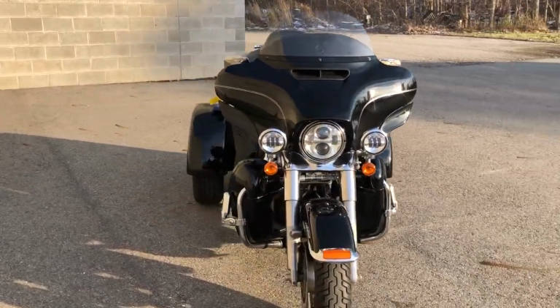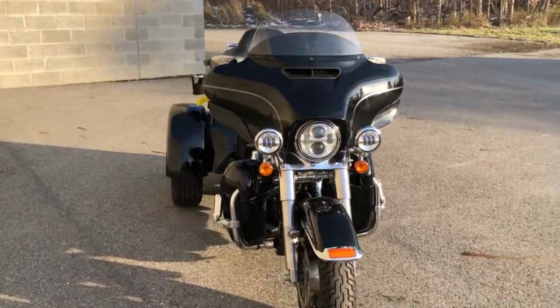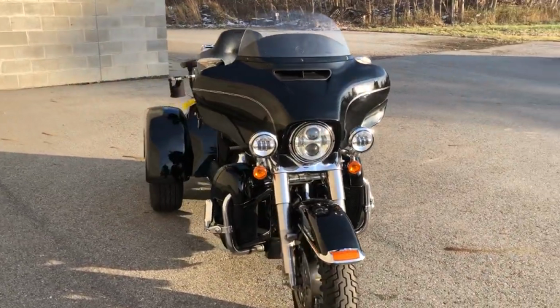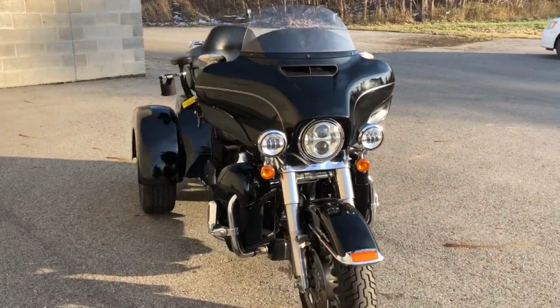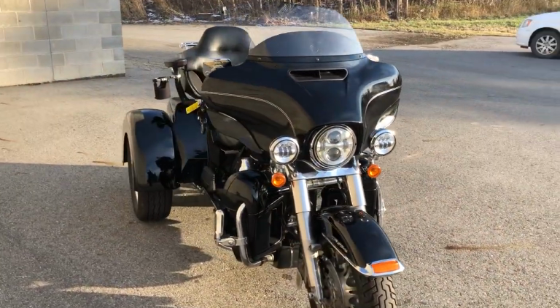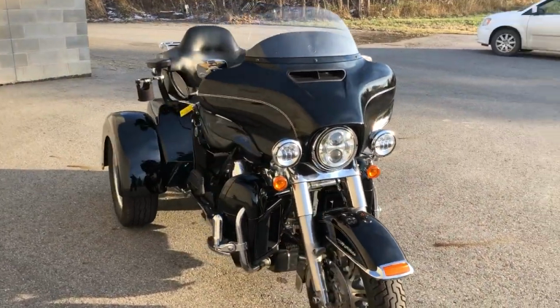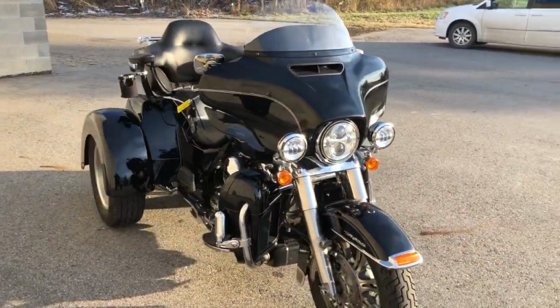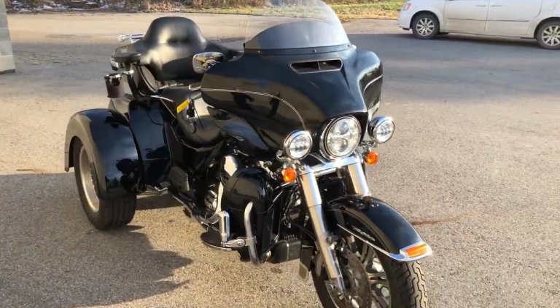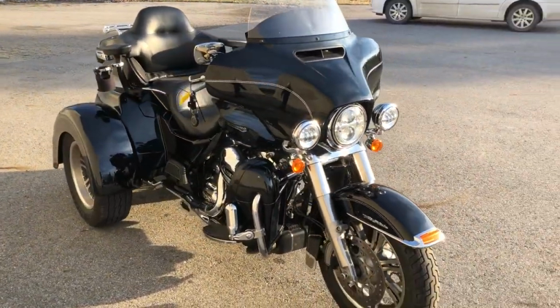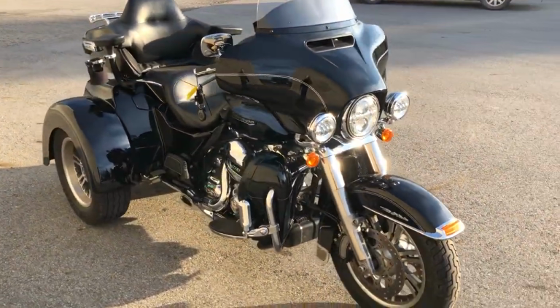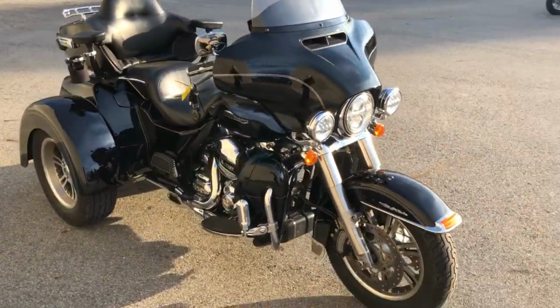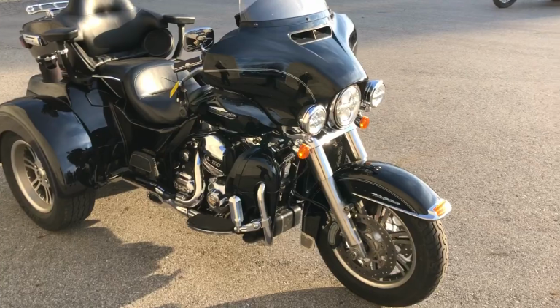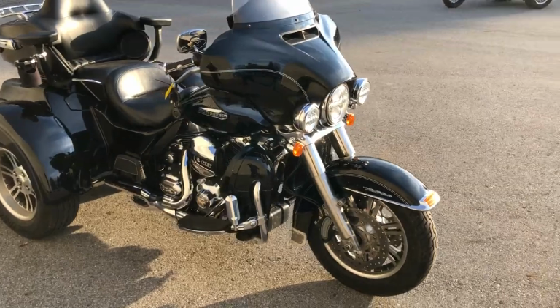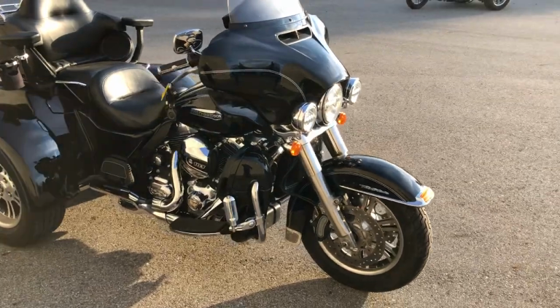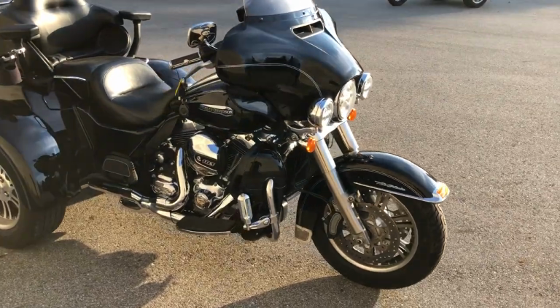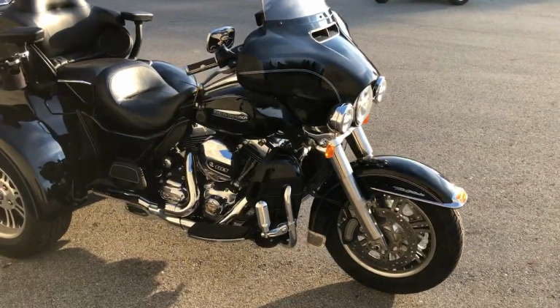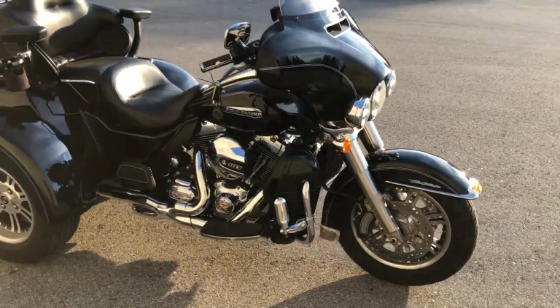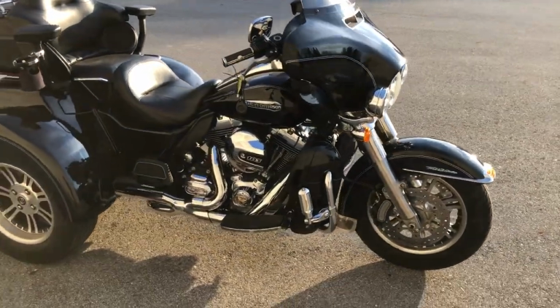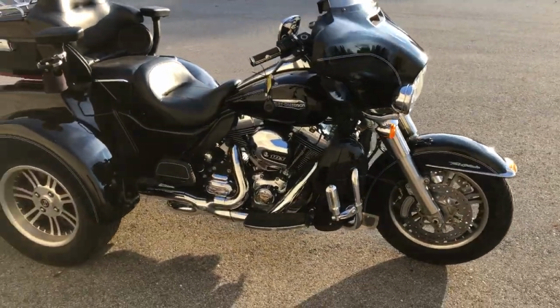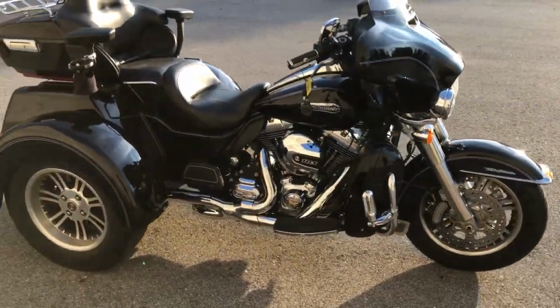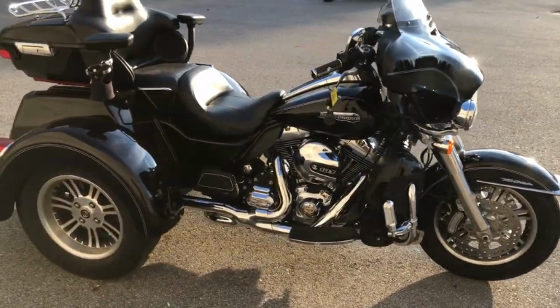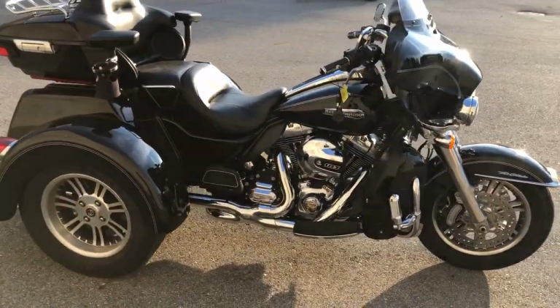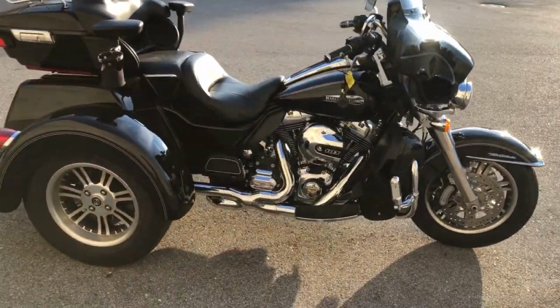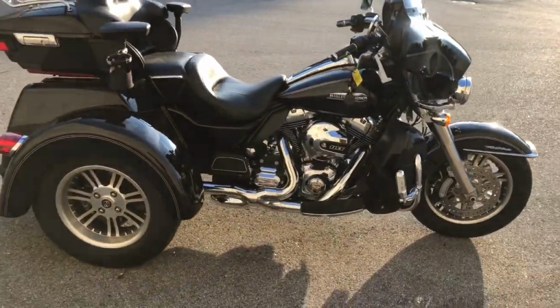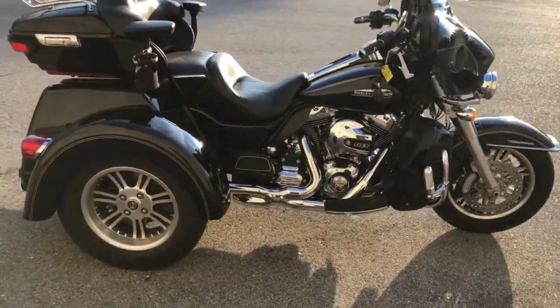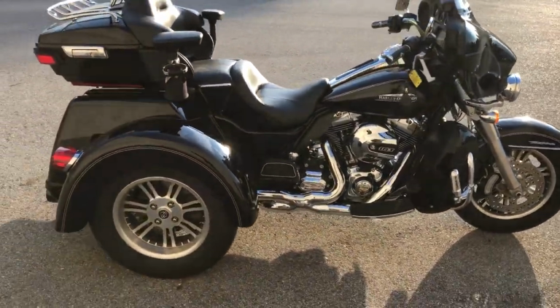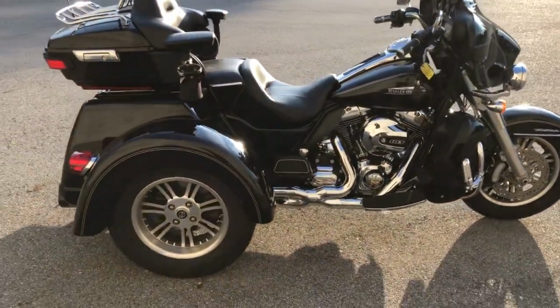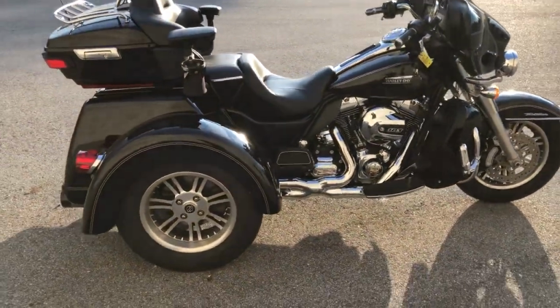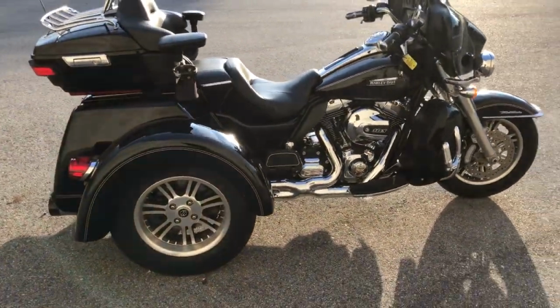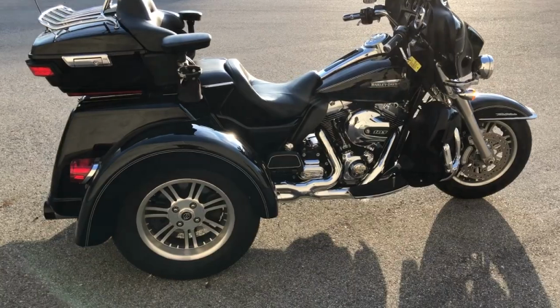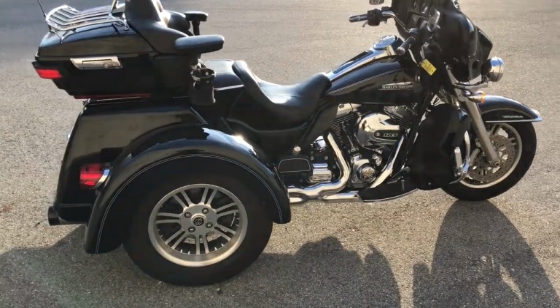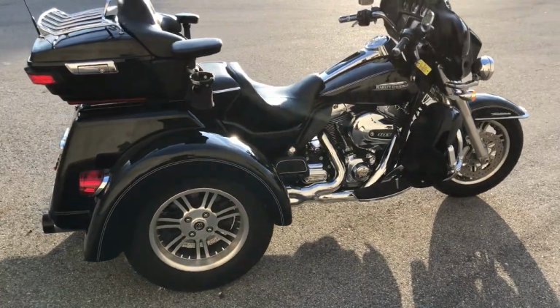This is one sharp Harley Tri-Glide with the LED screen and navigation. It runs strong, everything works, it needs nothing.